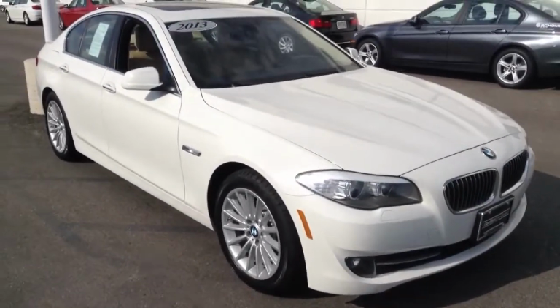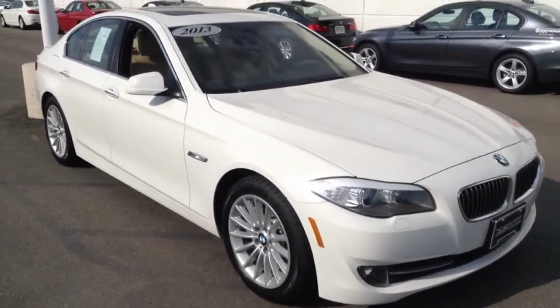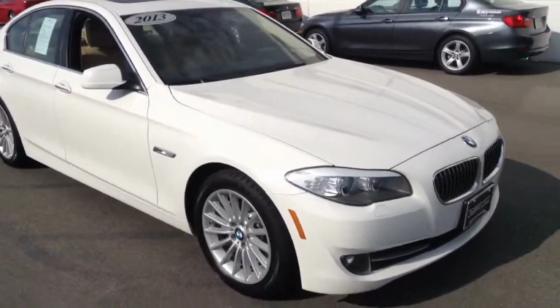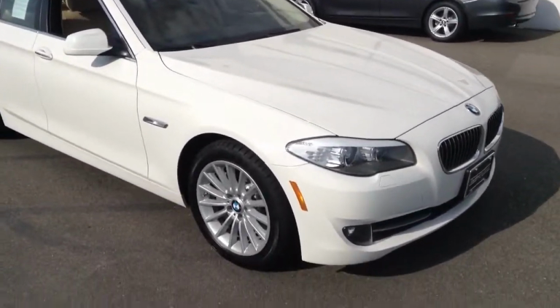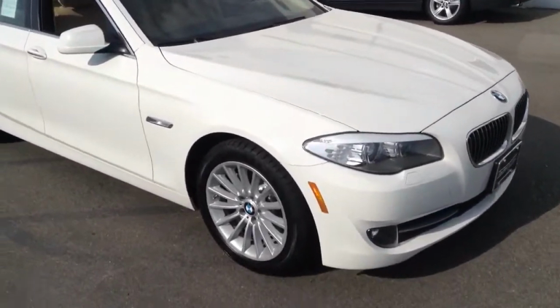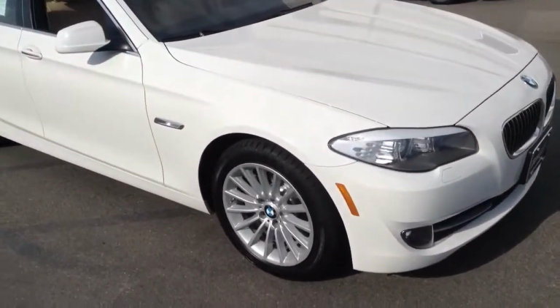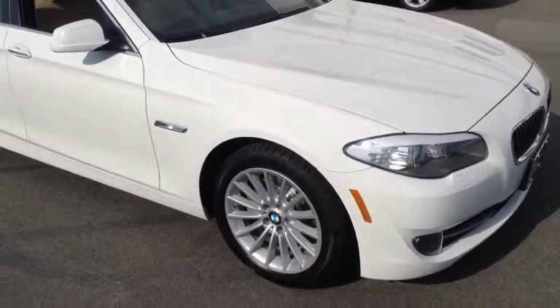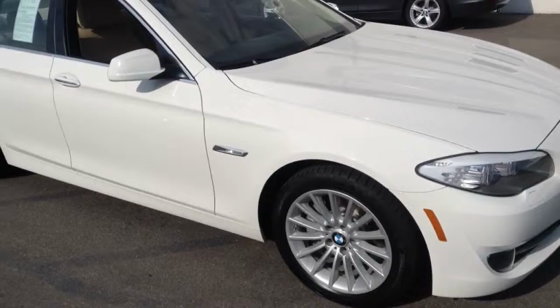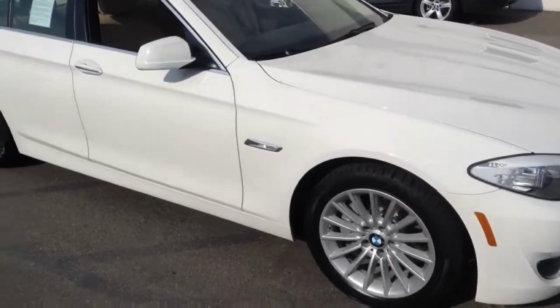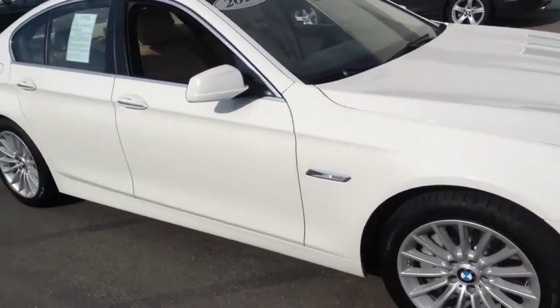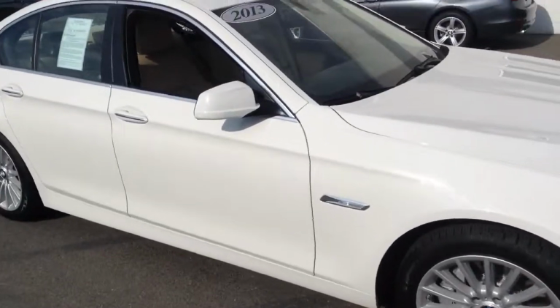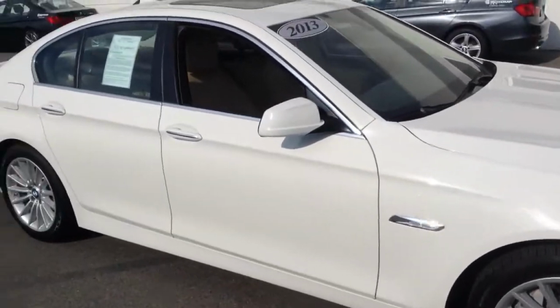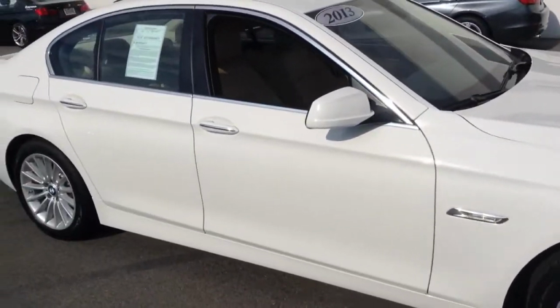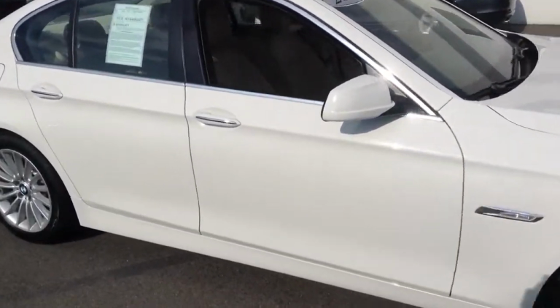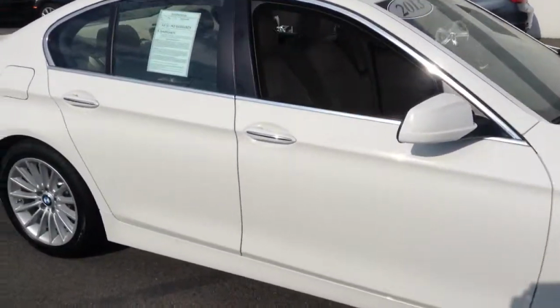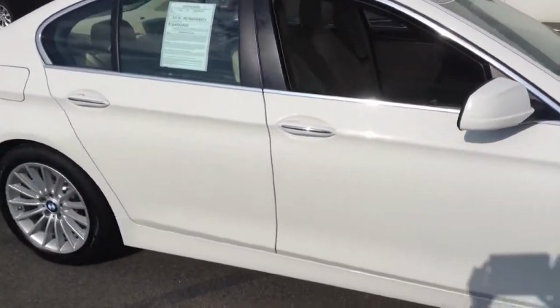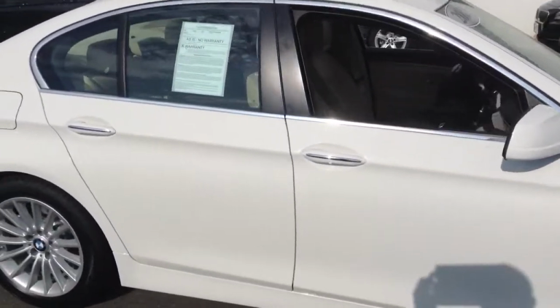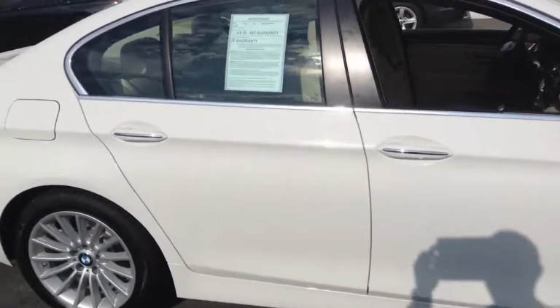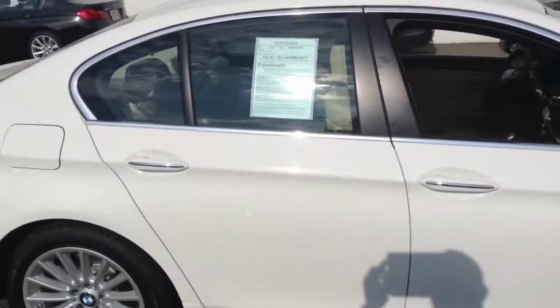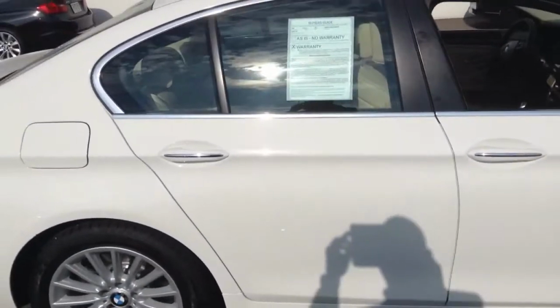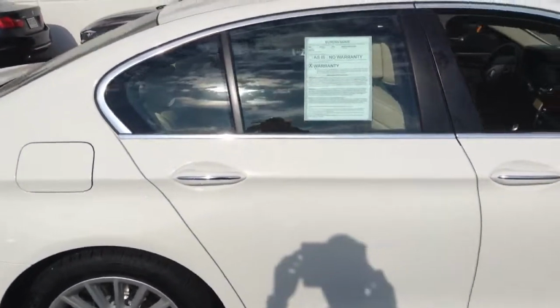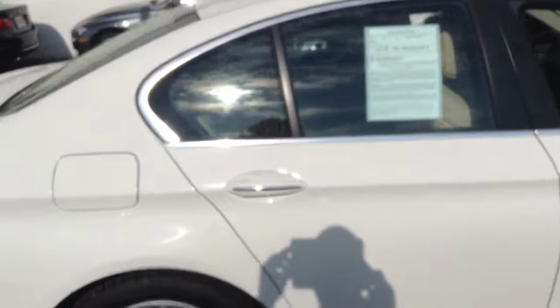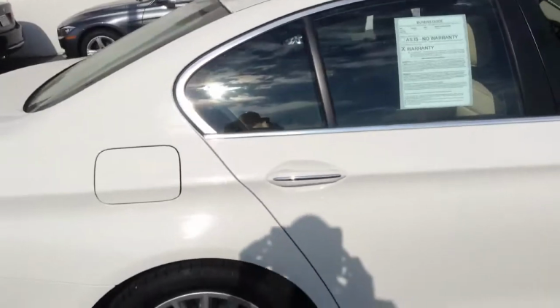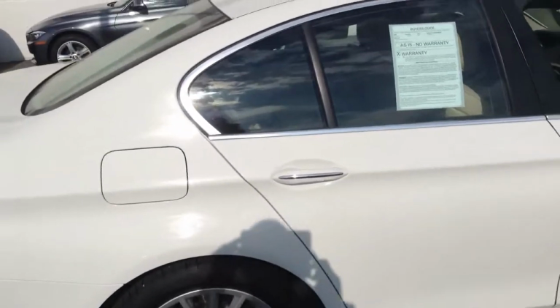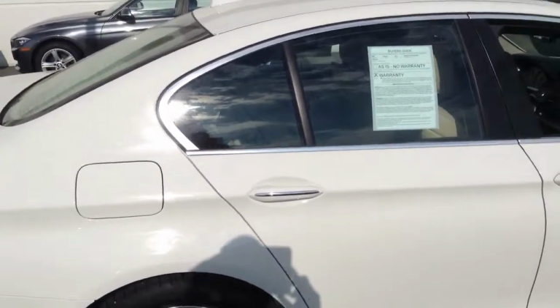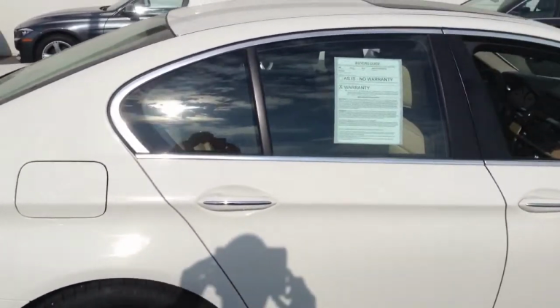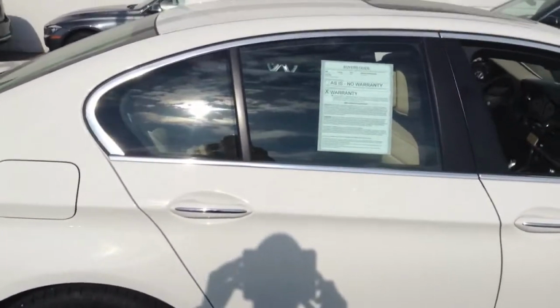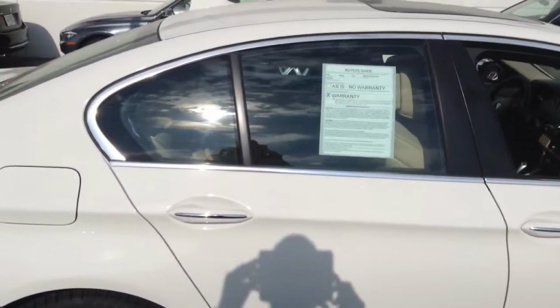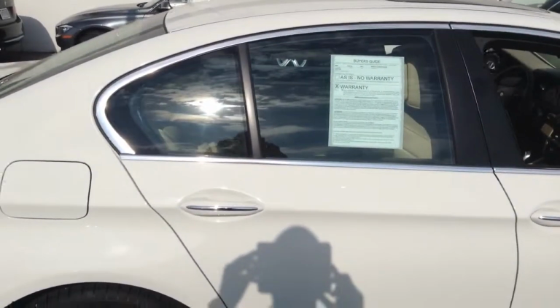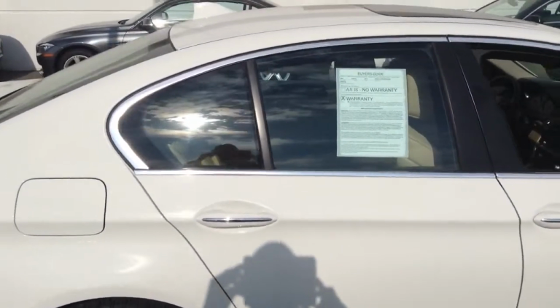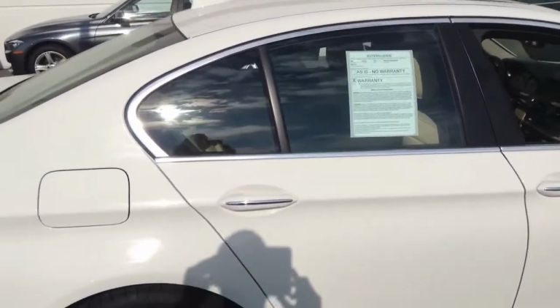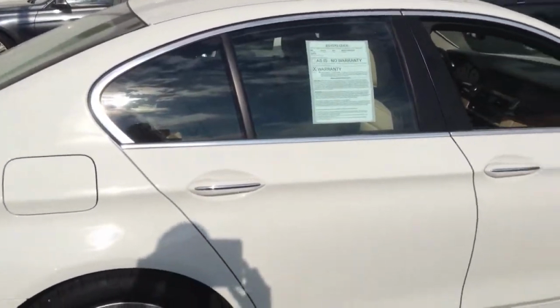Hello, this is TJ Jones at Shunt BMW located at Lucent C470. Today we have a certified pre-owned 2013 535i X. Stock number 1B30513A.